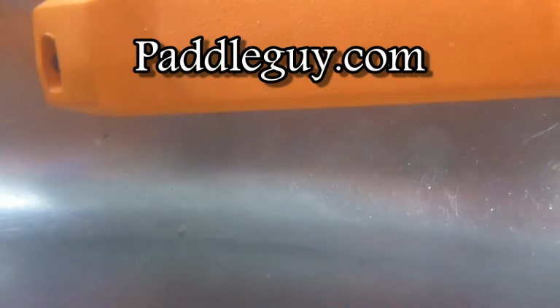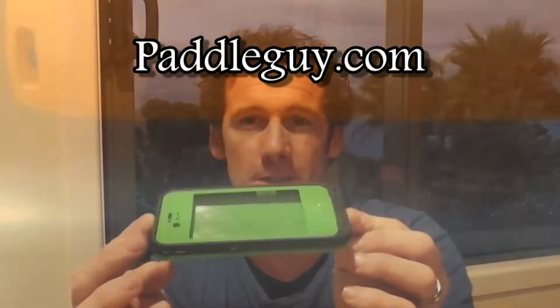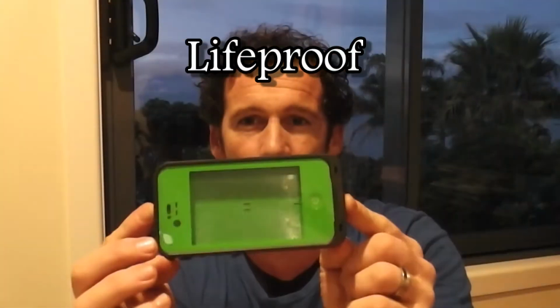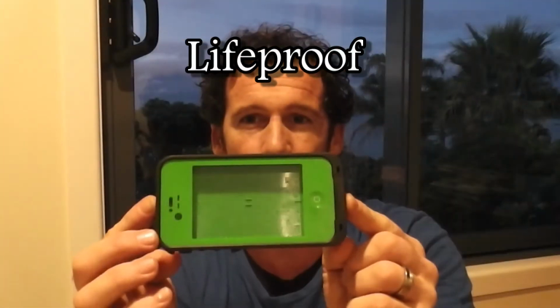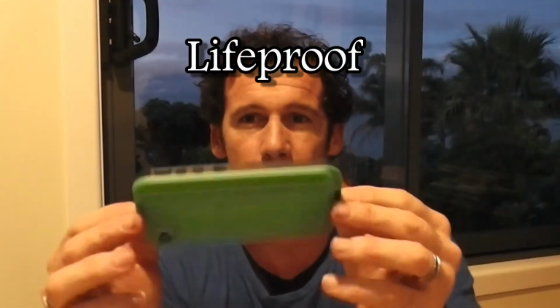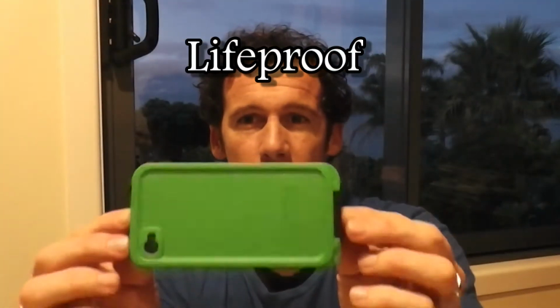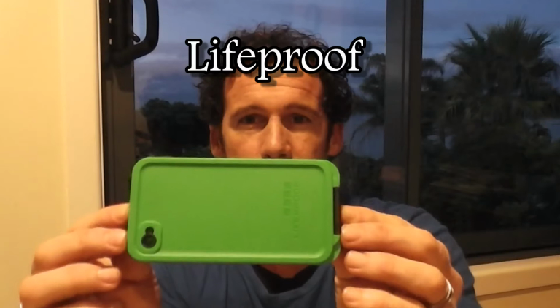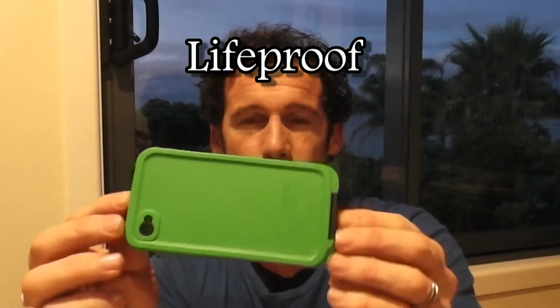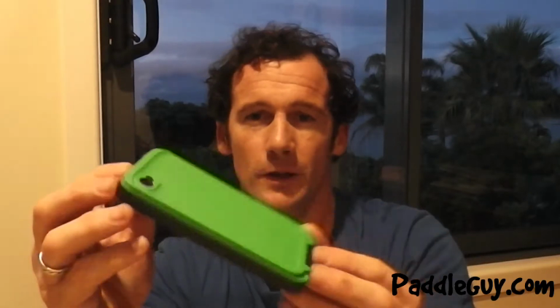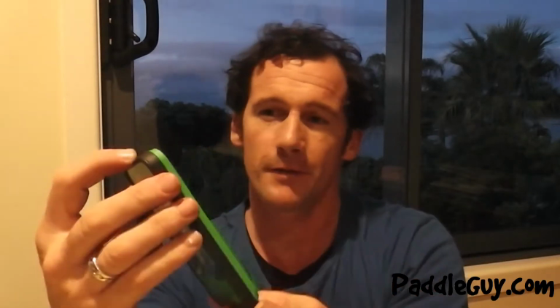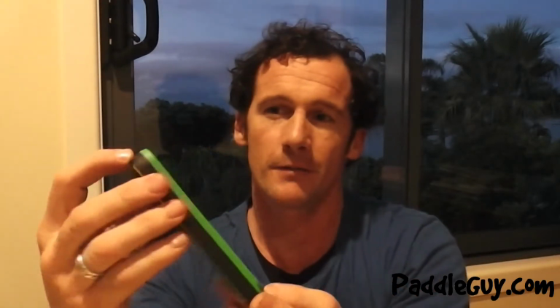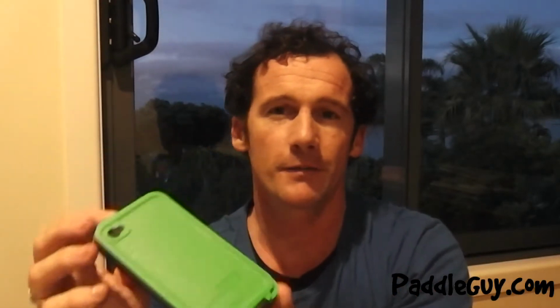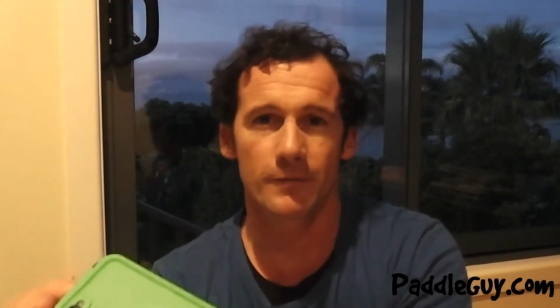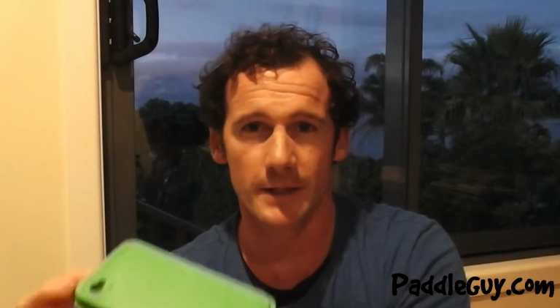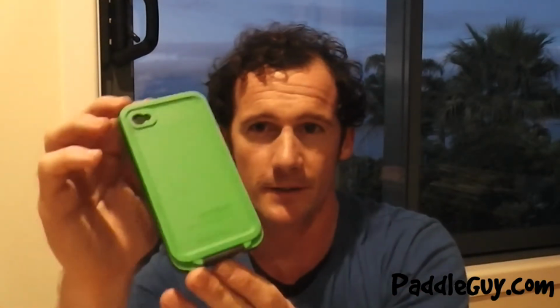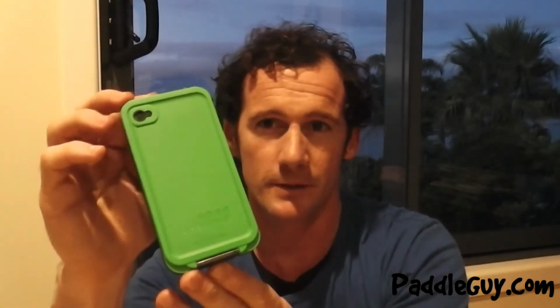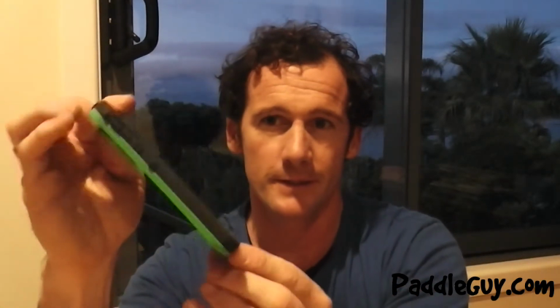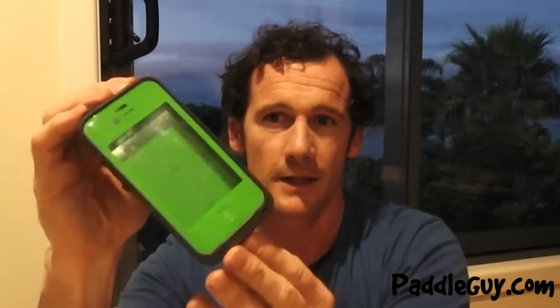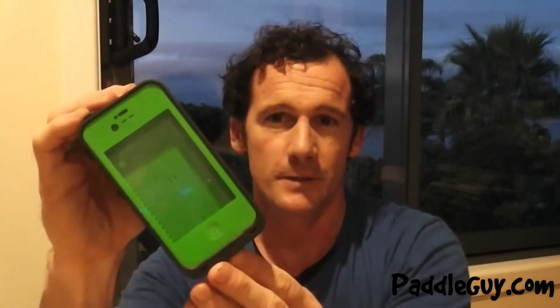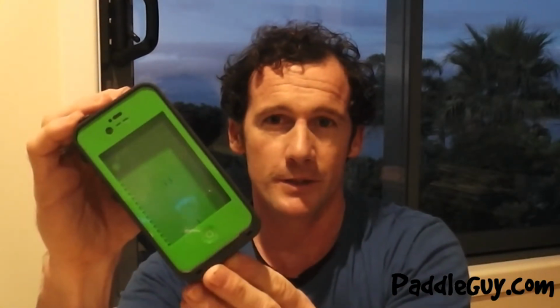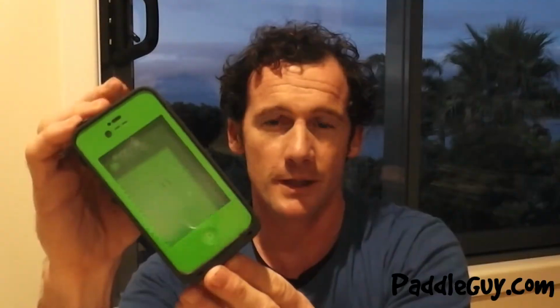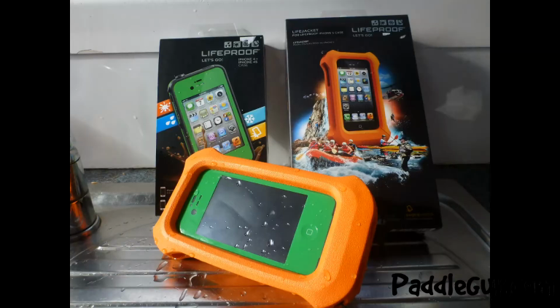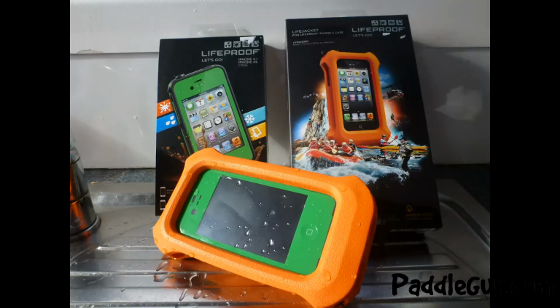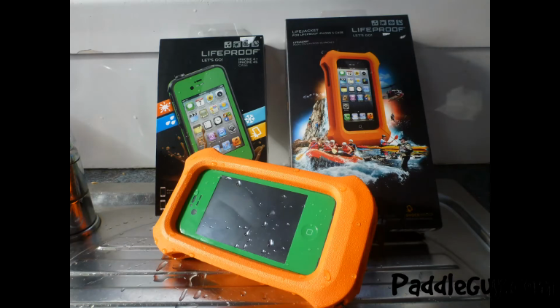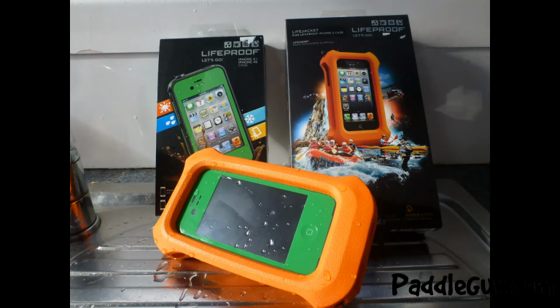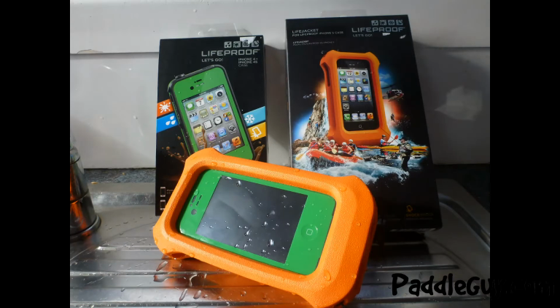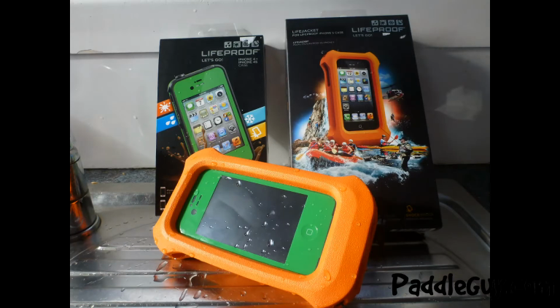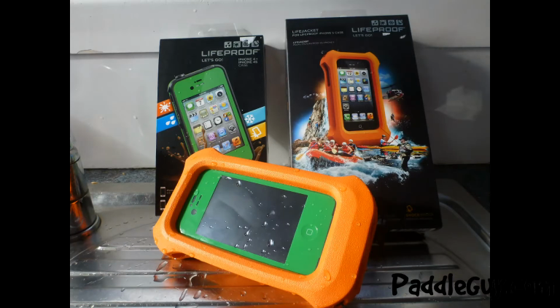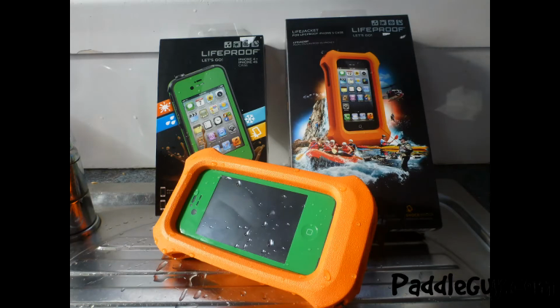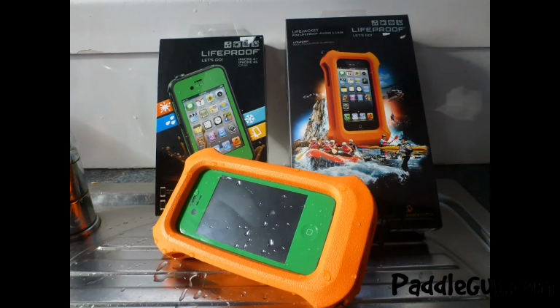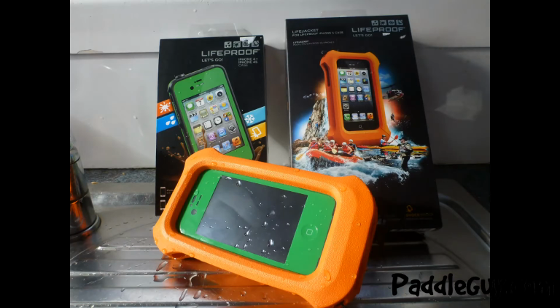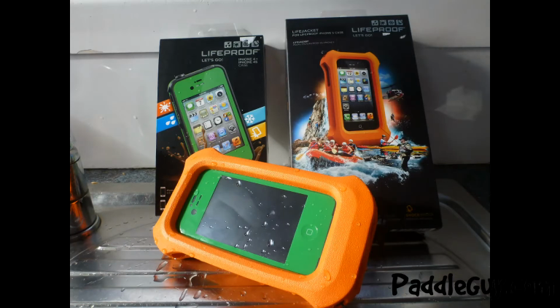This is the Lifeproof case for your iPhone. I've got an iPhone 4s, so that's what this one is. I just purchased it after struggling with other solutions to keep my phone dry while I'm out on the kayak or the boat.